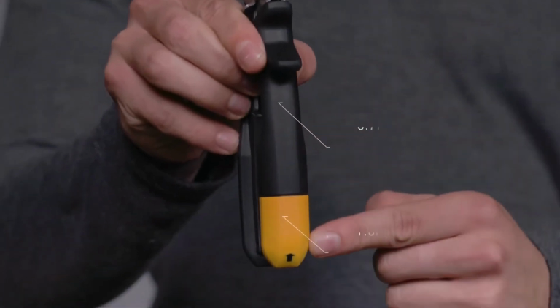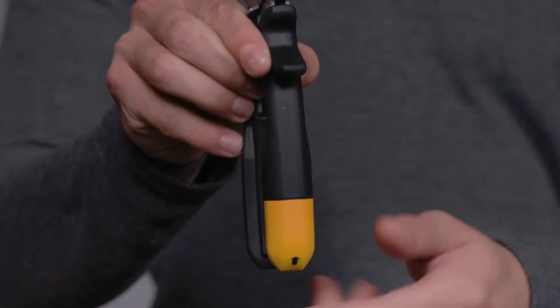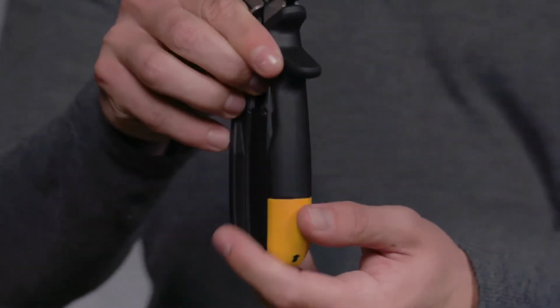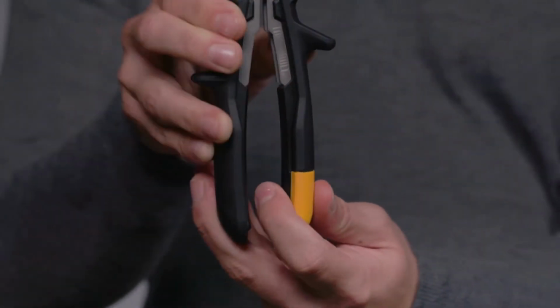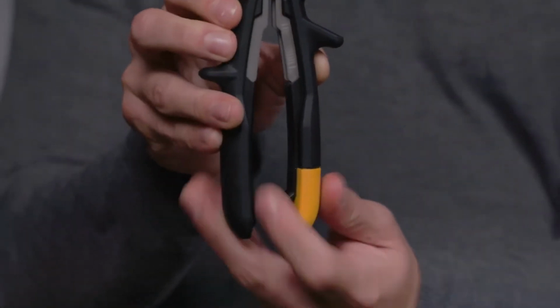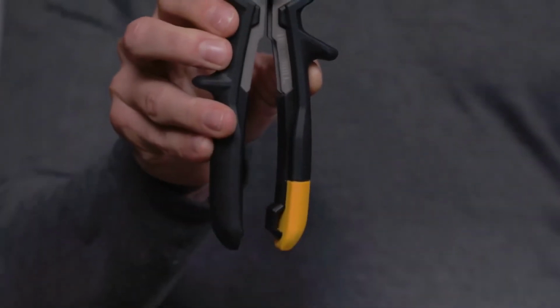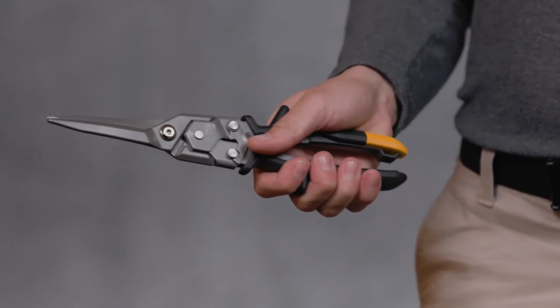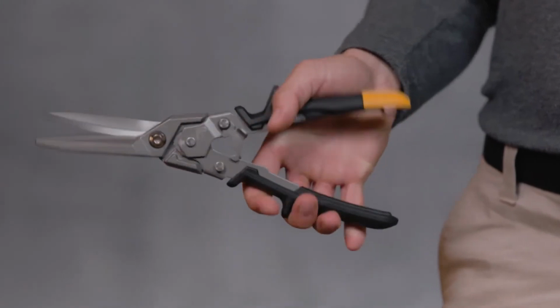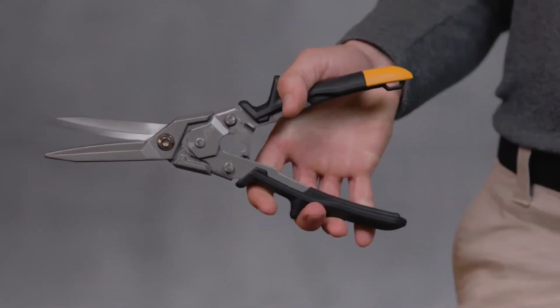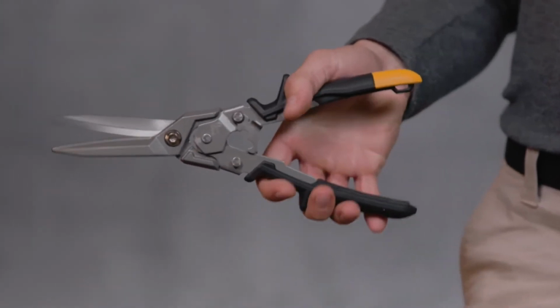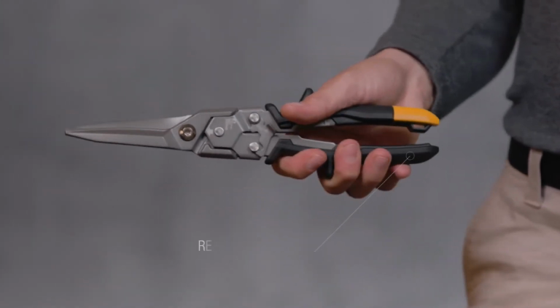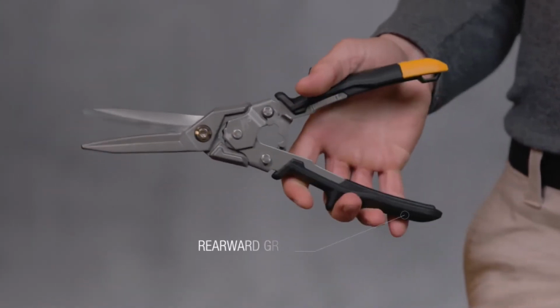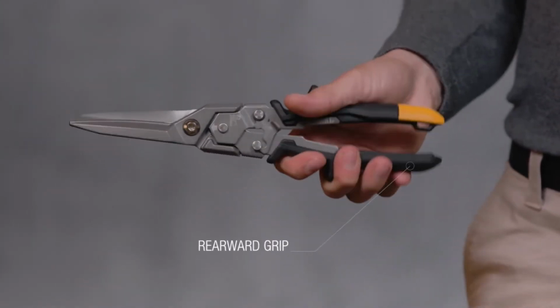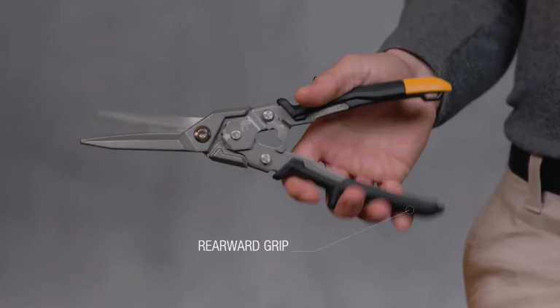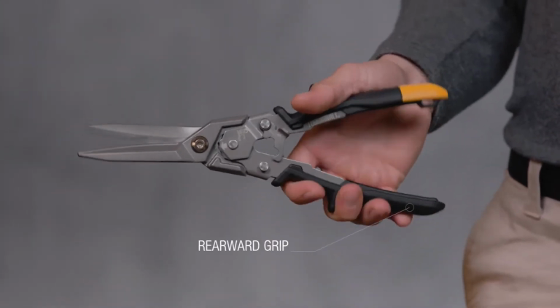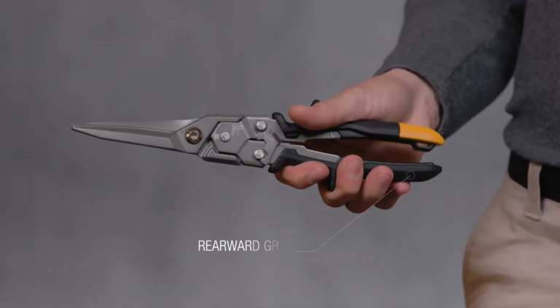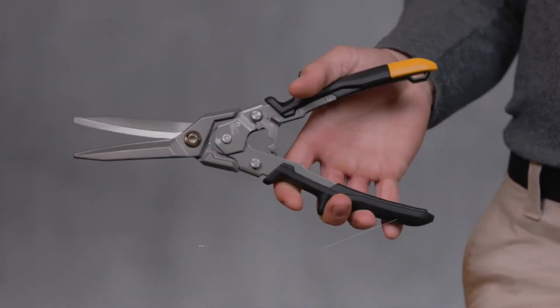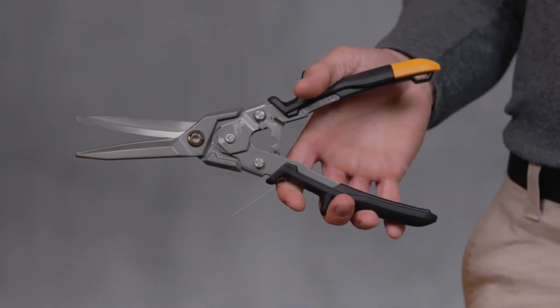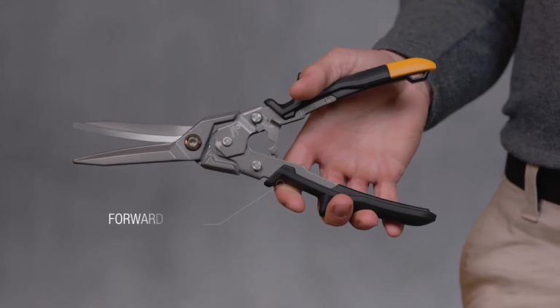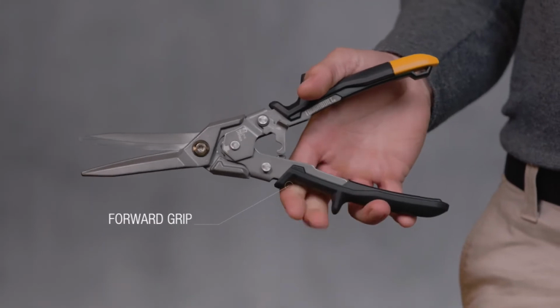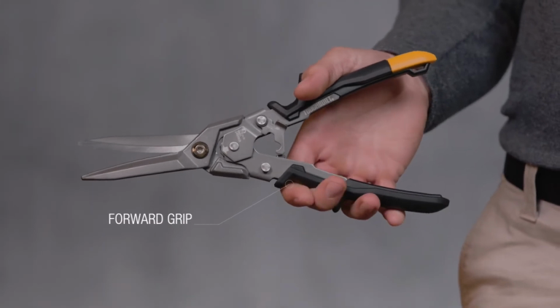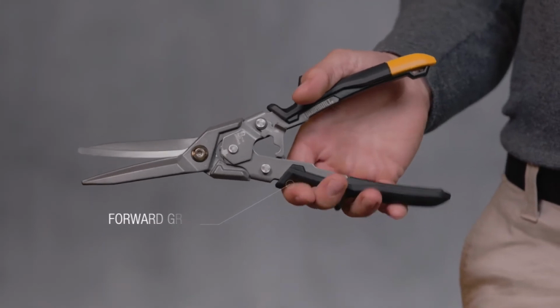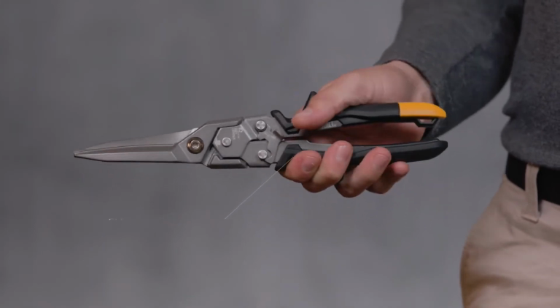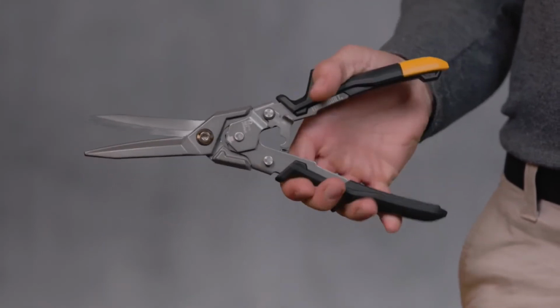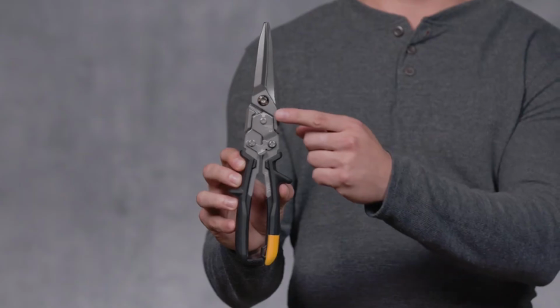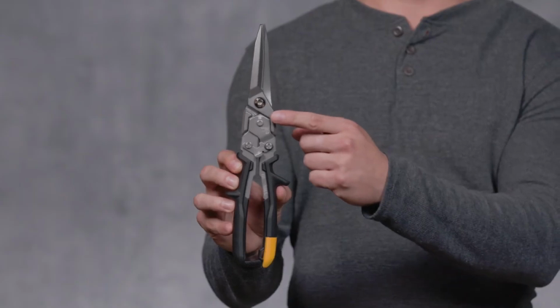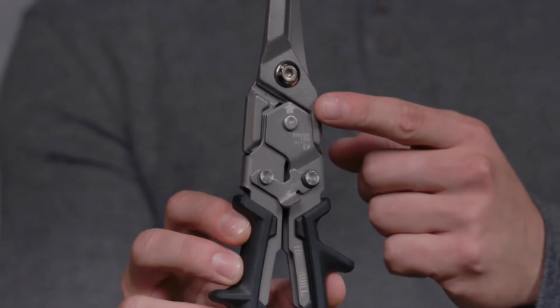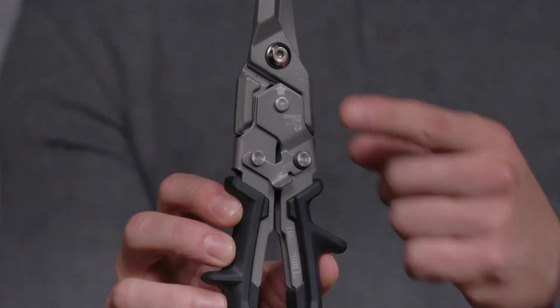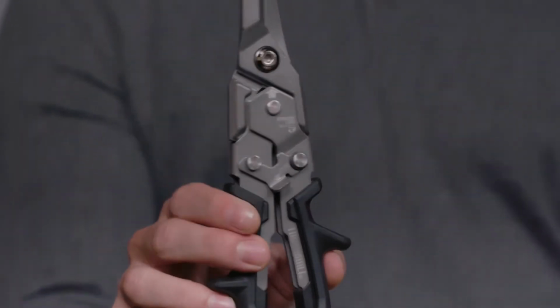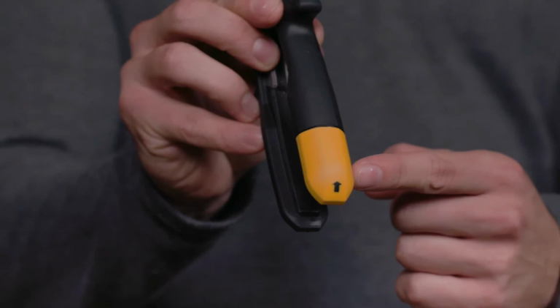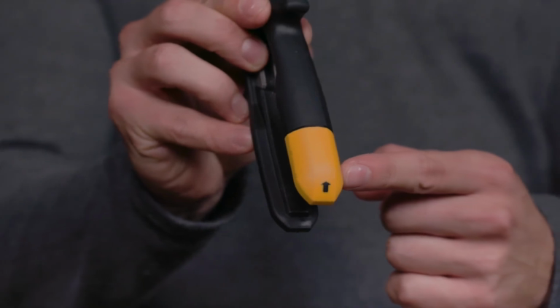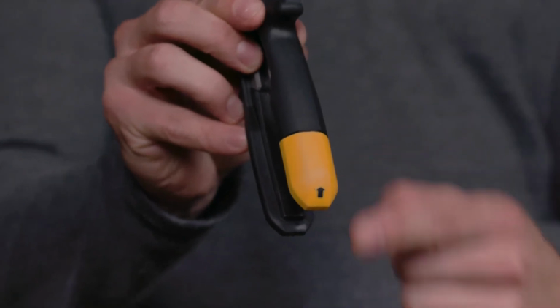The patent pending grip design allows two cutting positions: rearward grip for superior leverage and cutting force, and forward grip for maximum control. The integrated arrows clearly show the cutting direction from any angle.